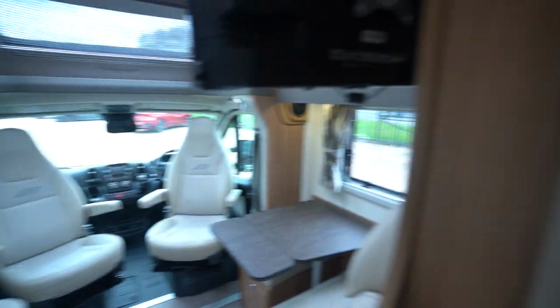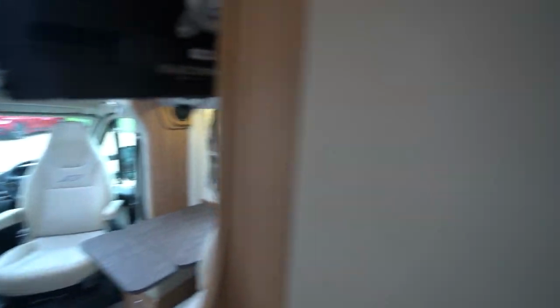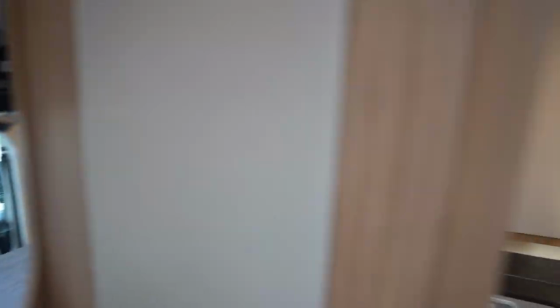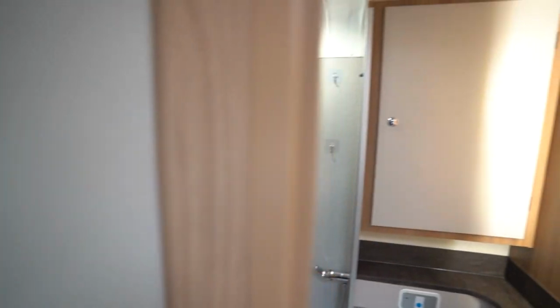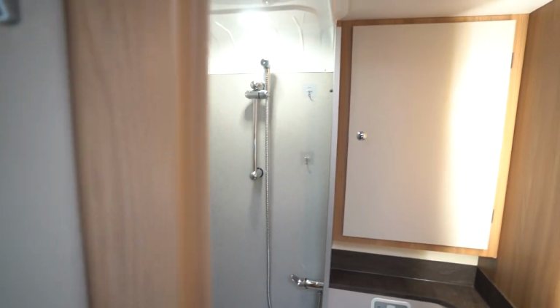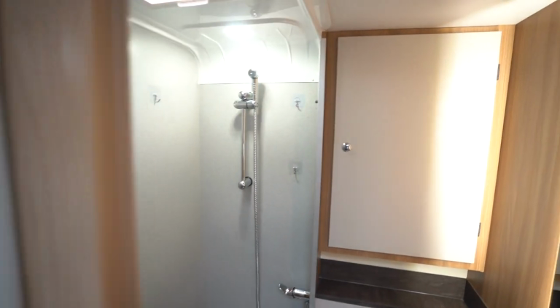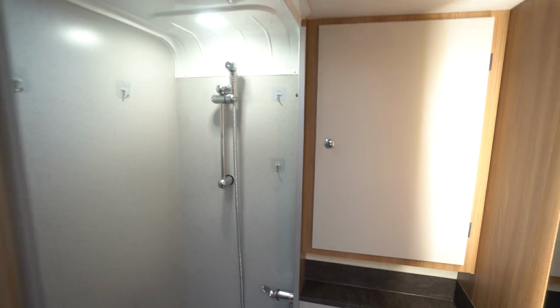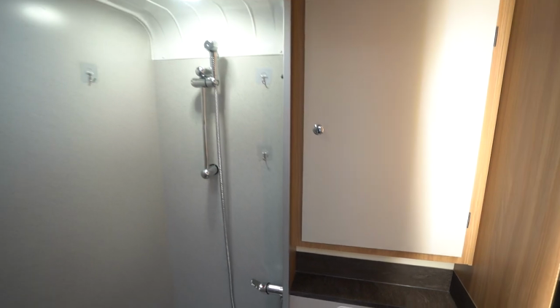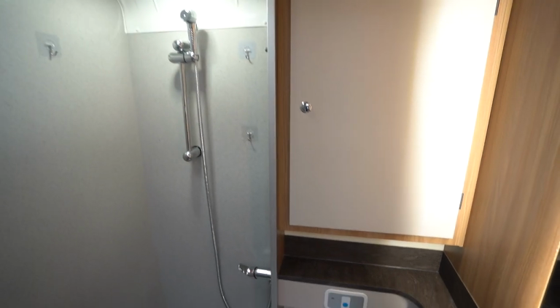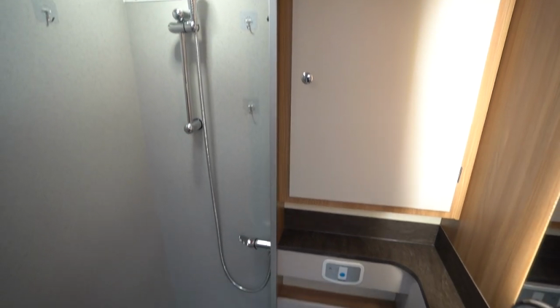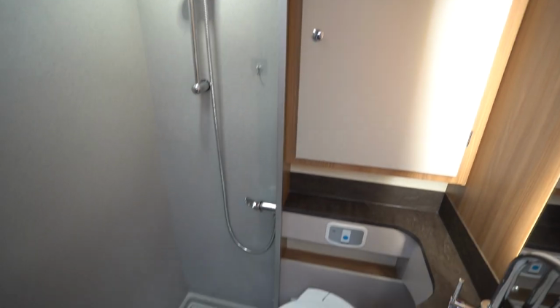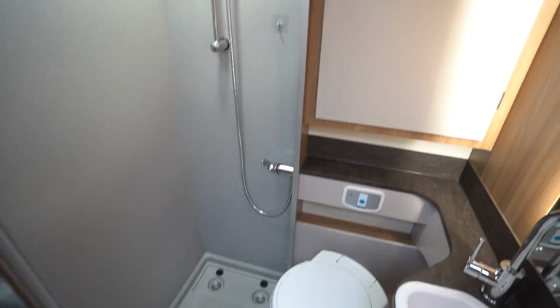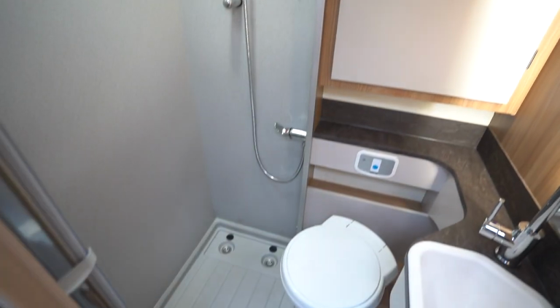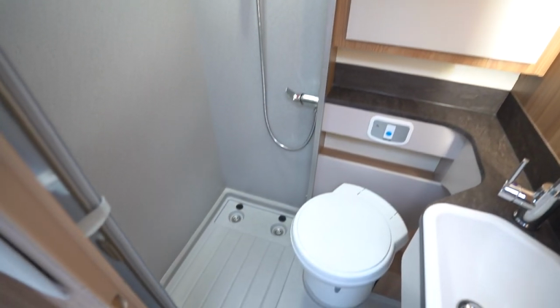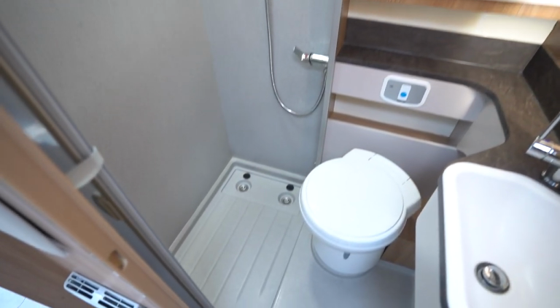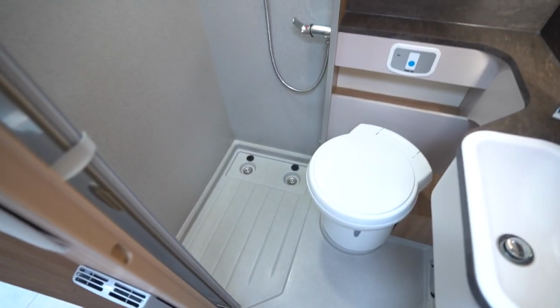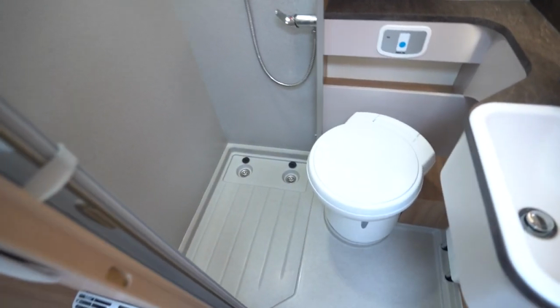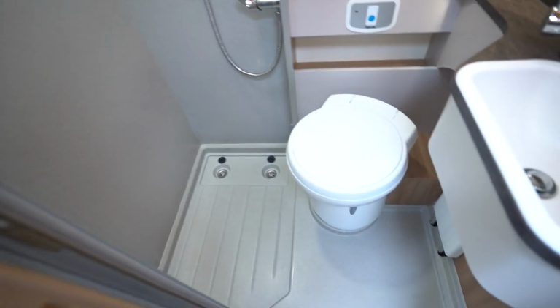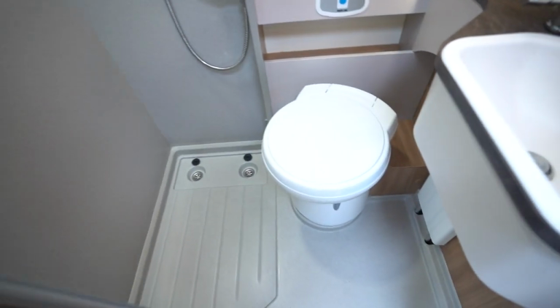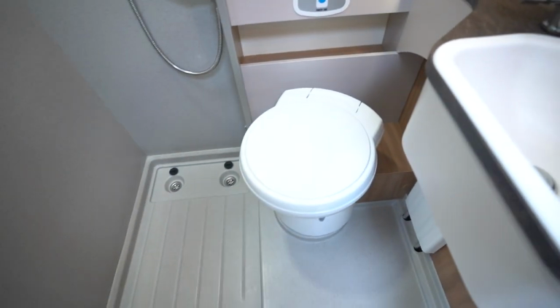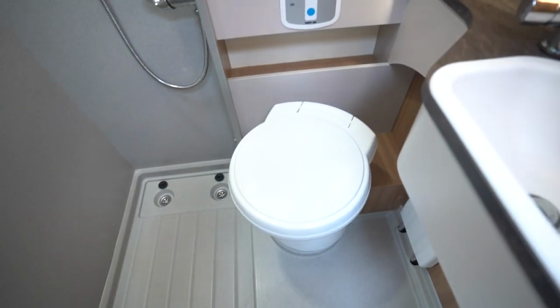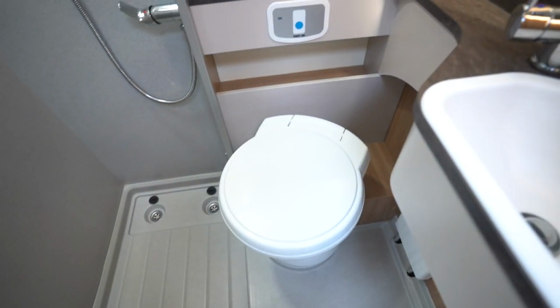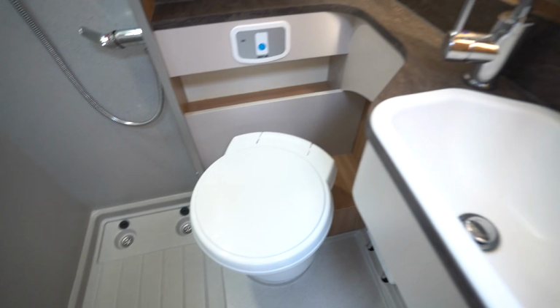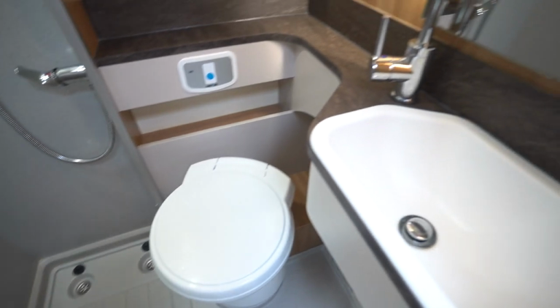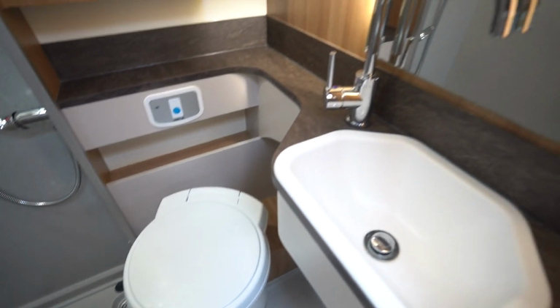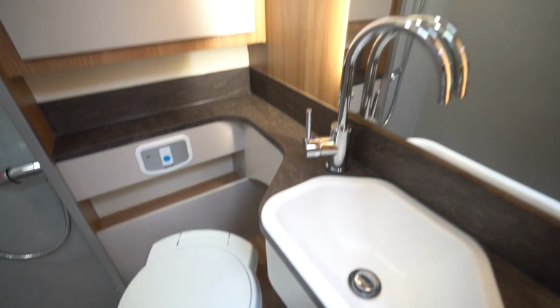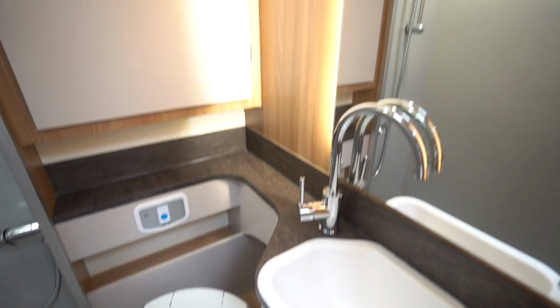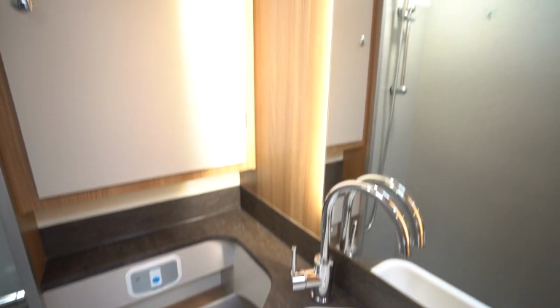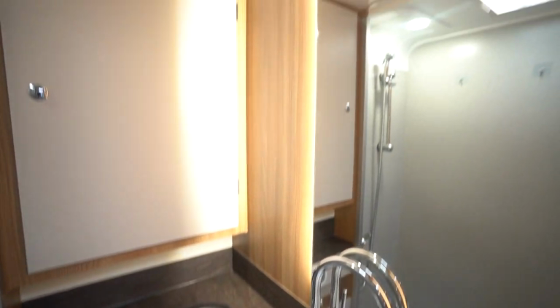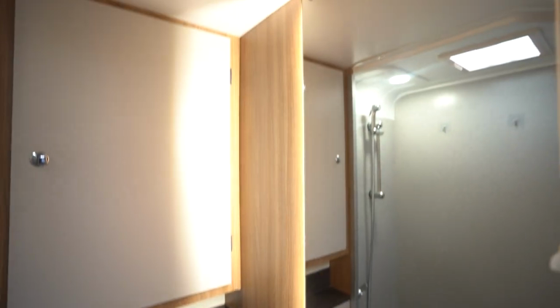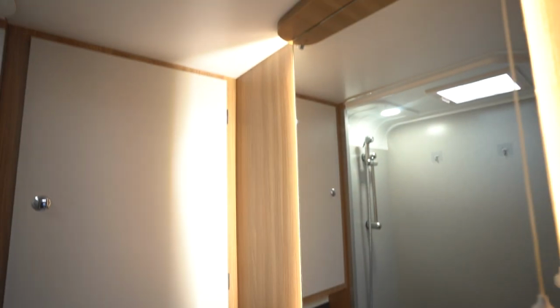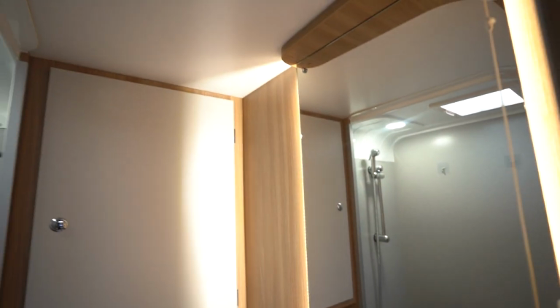Into the washroom — a full washroom. You've got a separate shower, electric flush cassette toilet, wash basin, and lovely lighting.